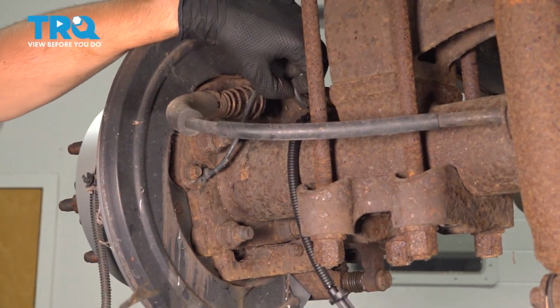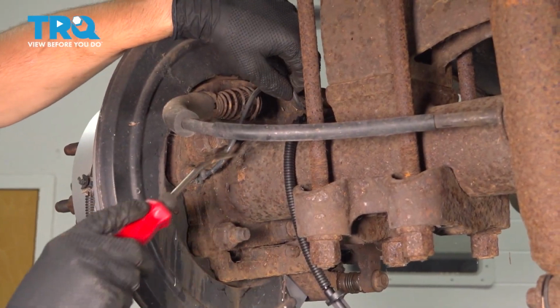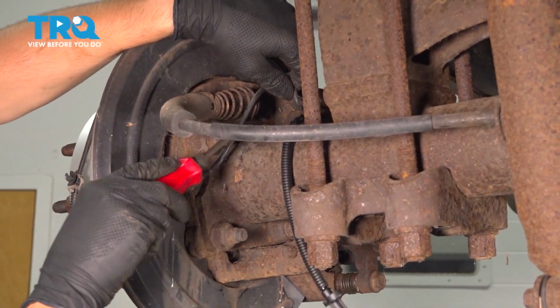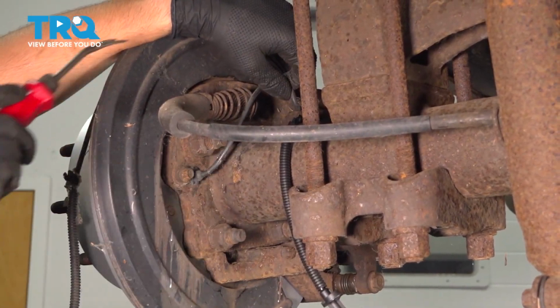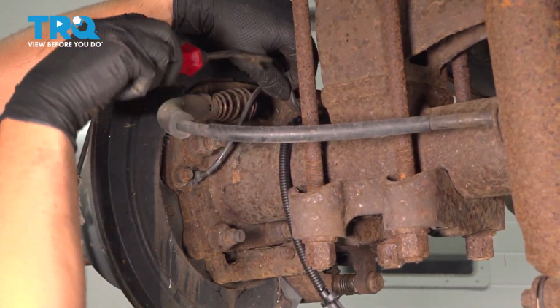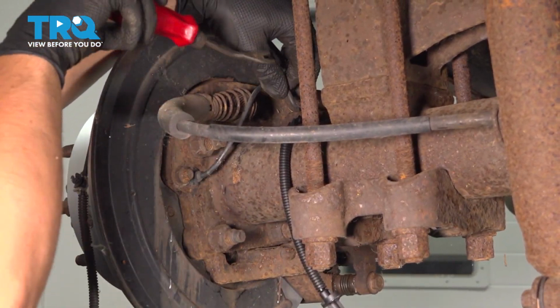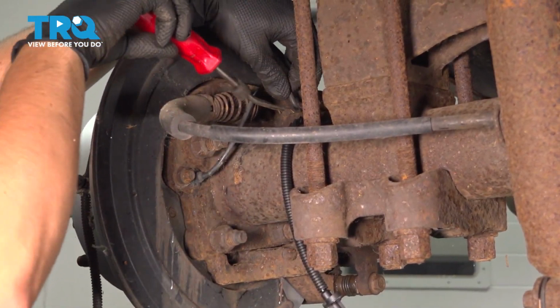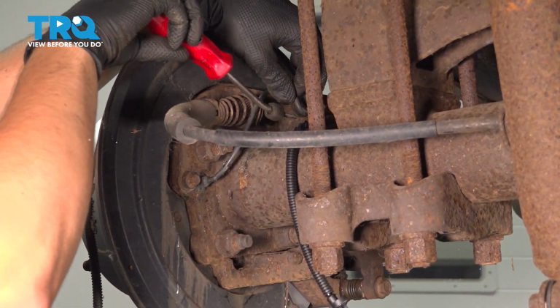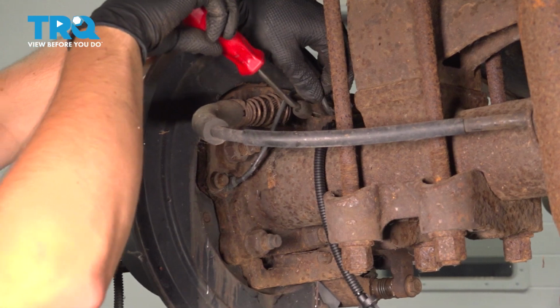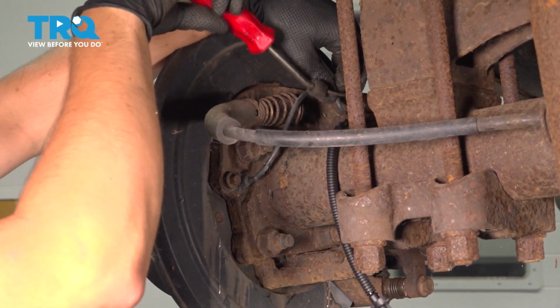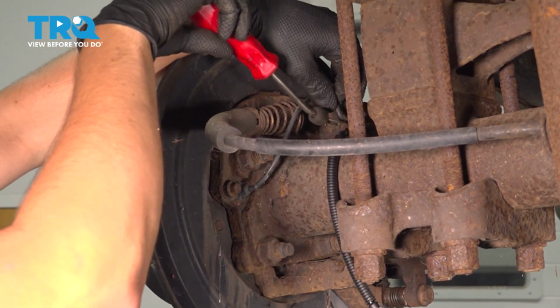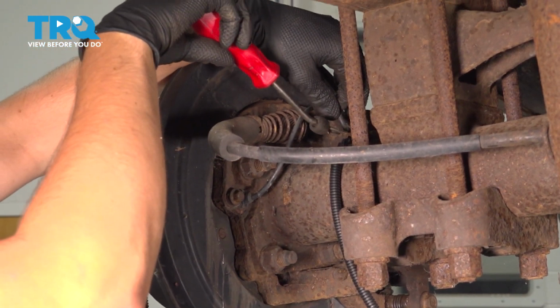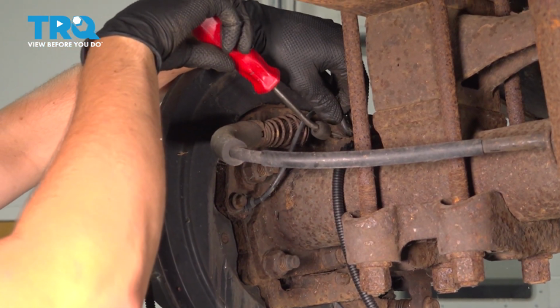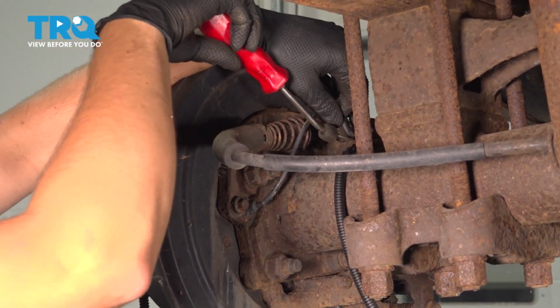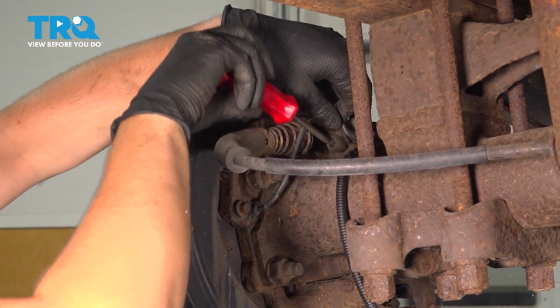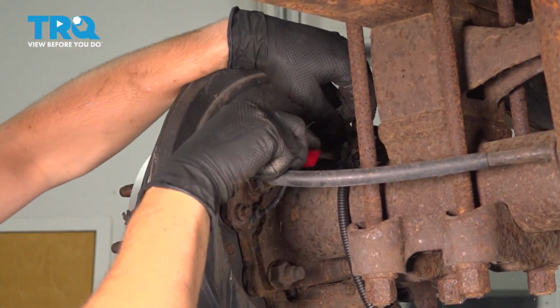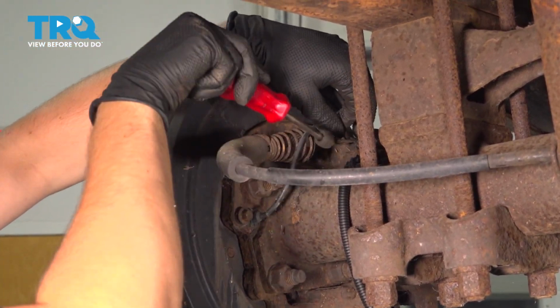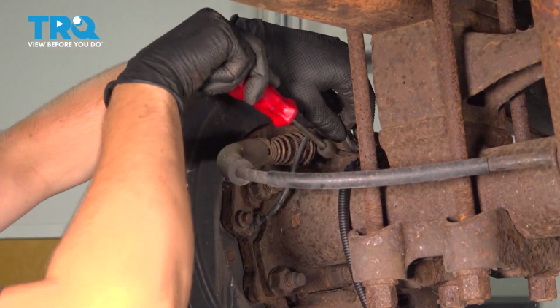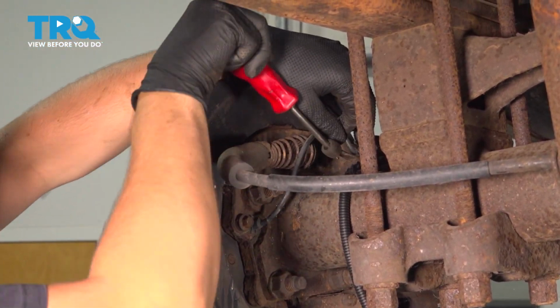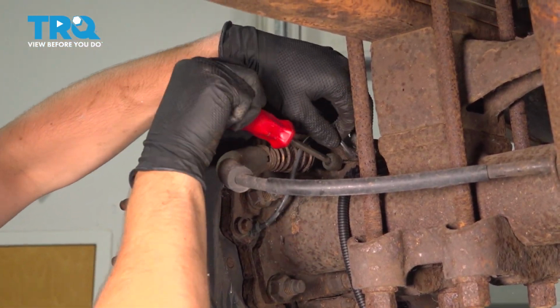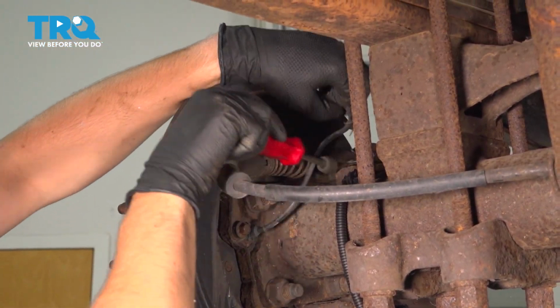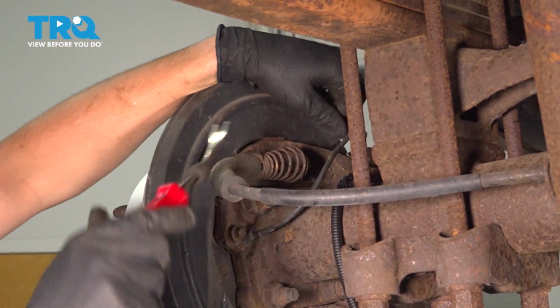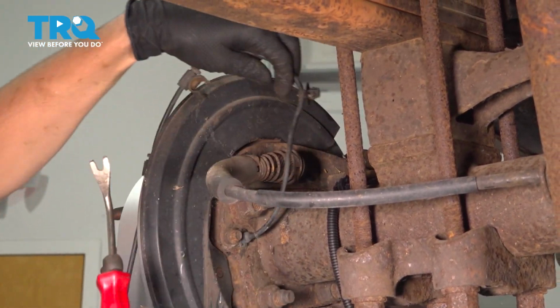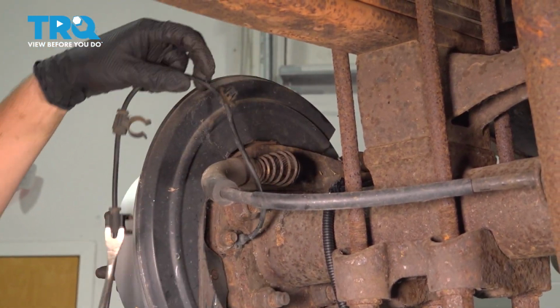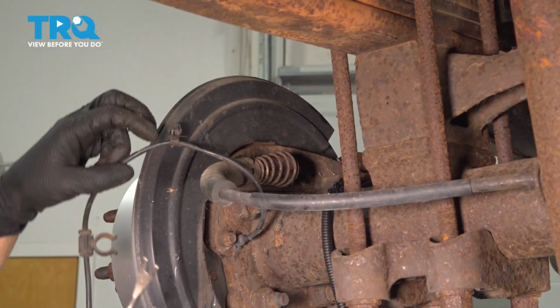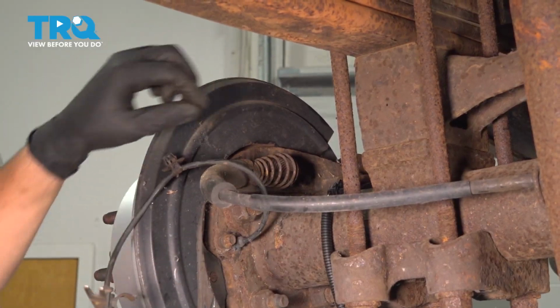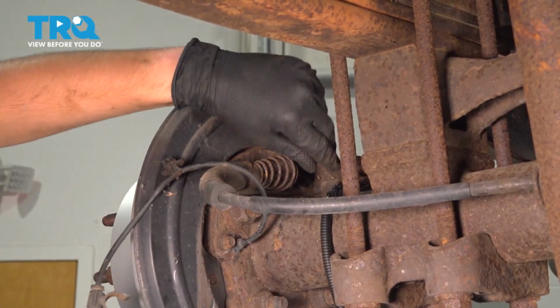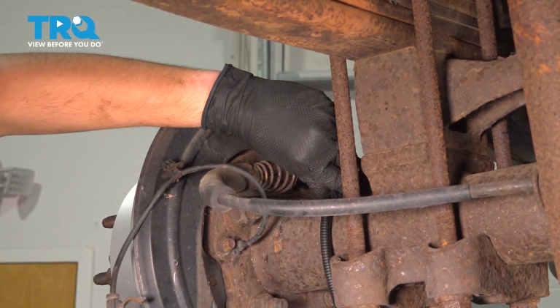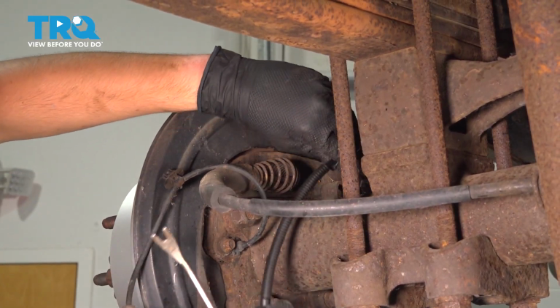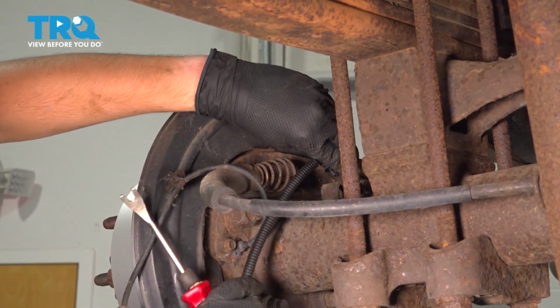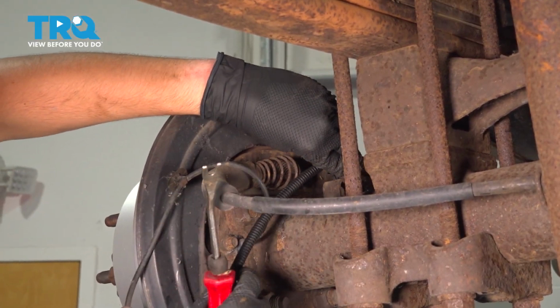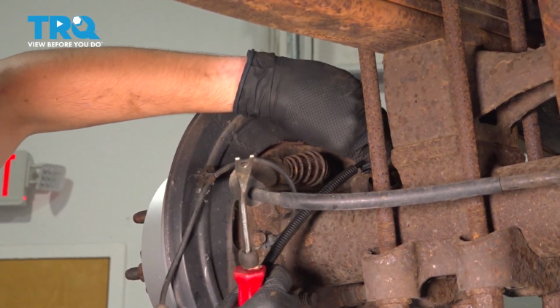Right behind the brake rotor at the top of the differential, we have another clip. This is the last one. Take that off and clip the new one on.